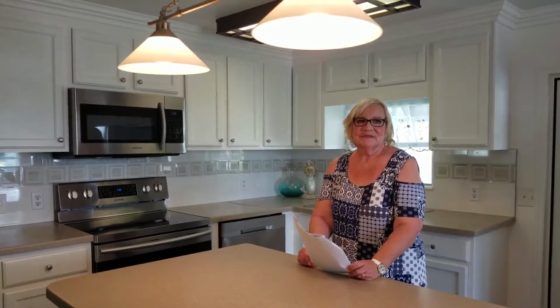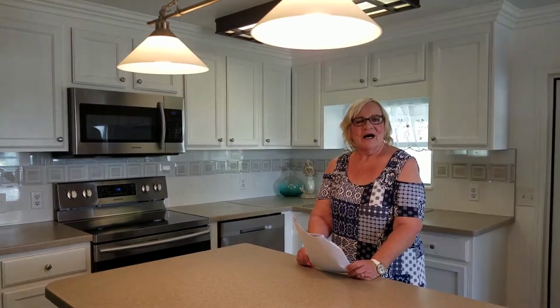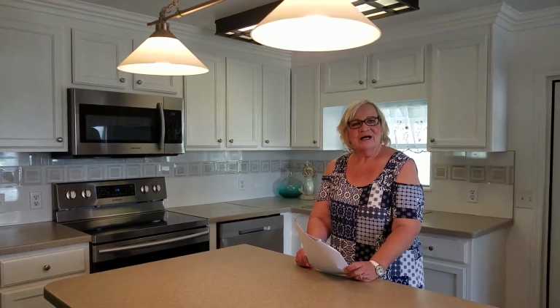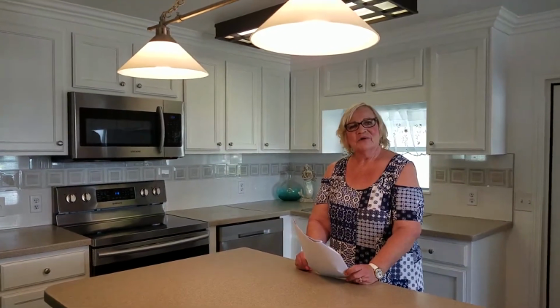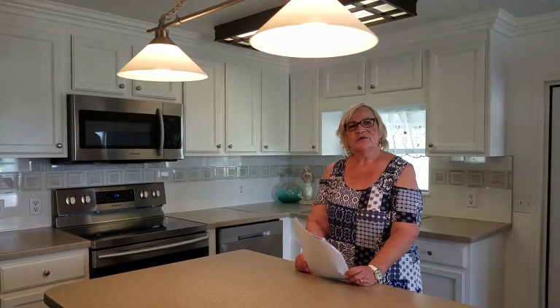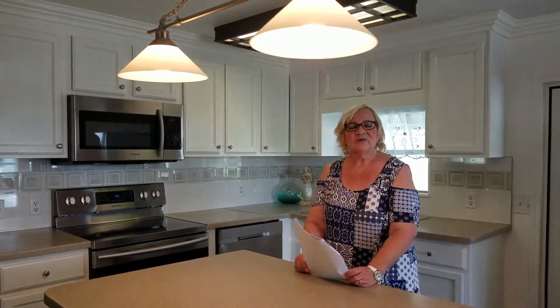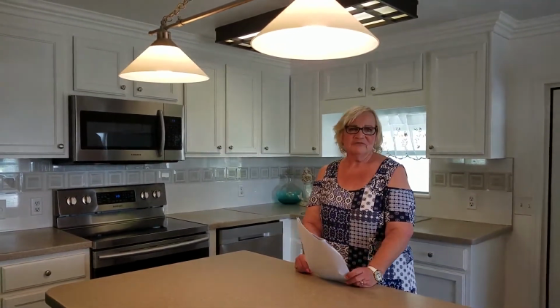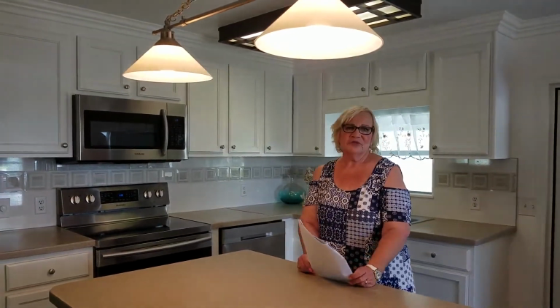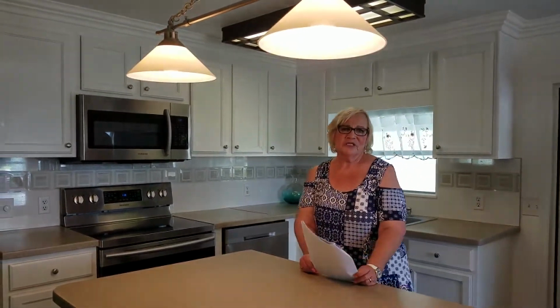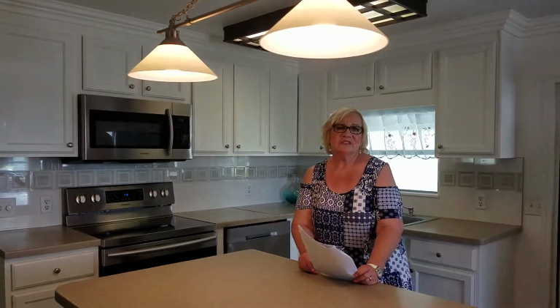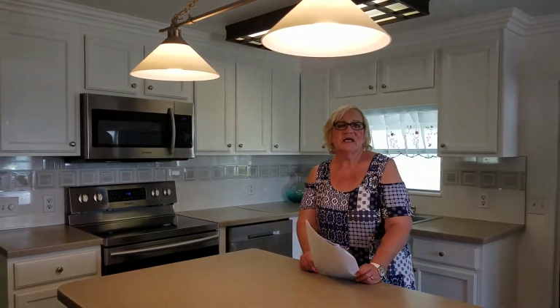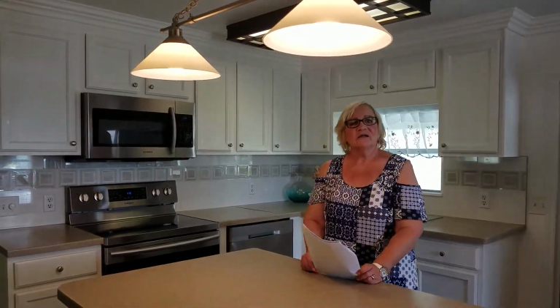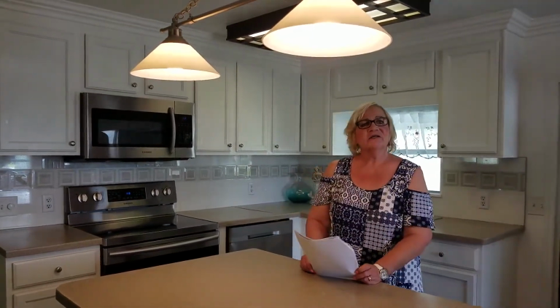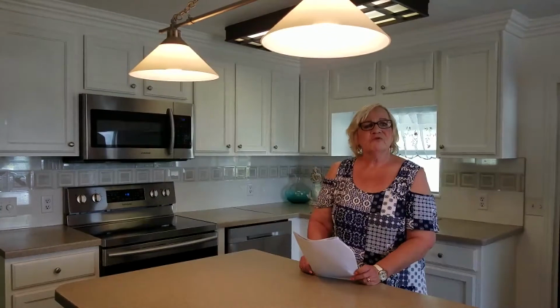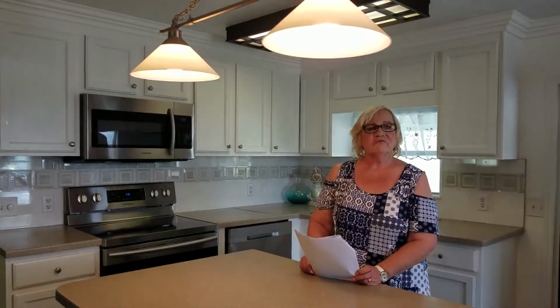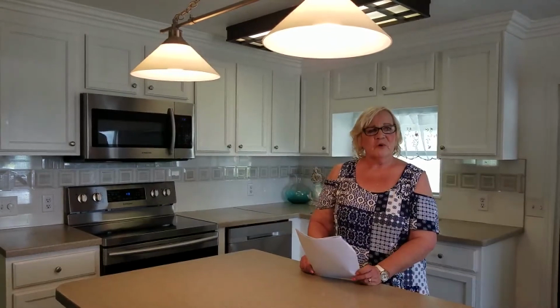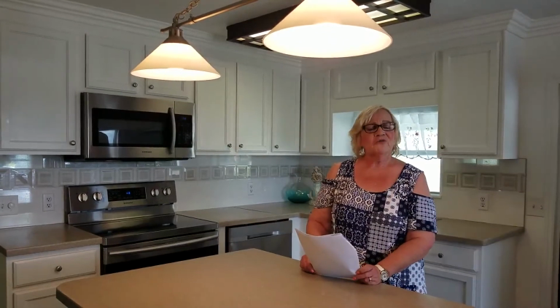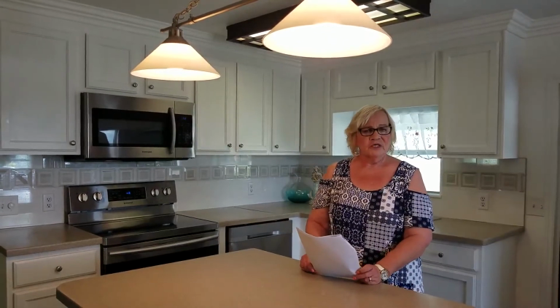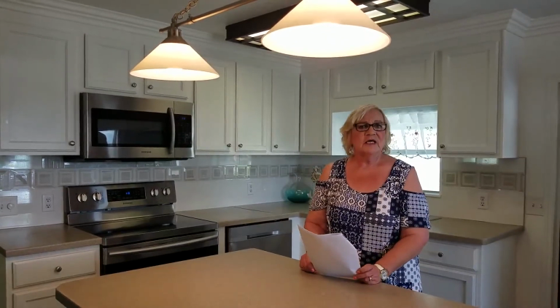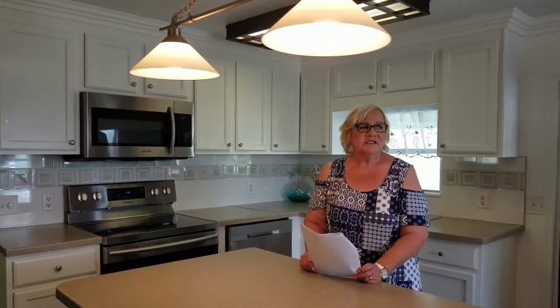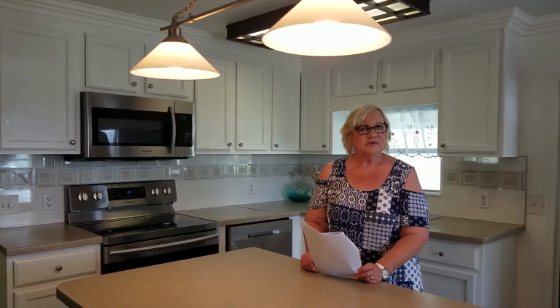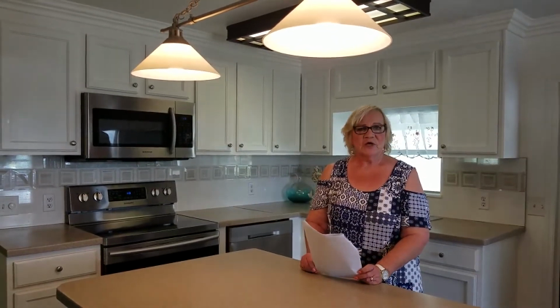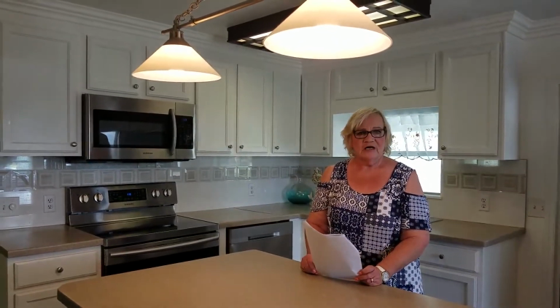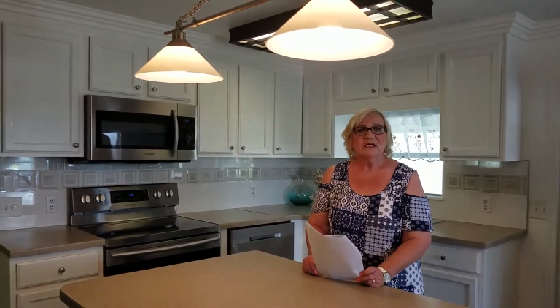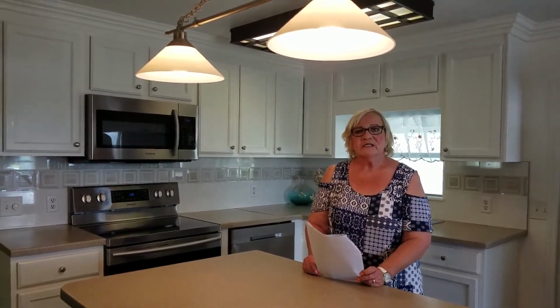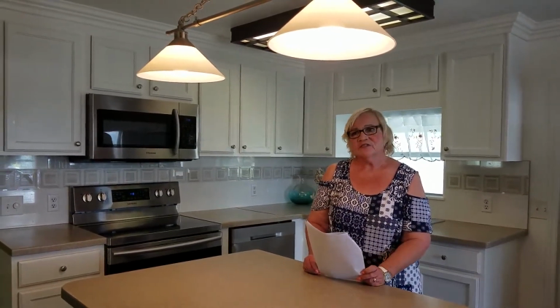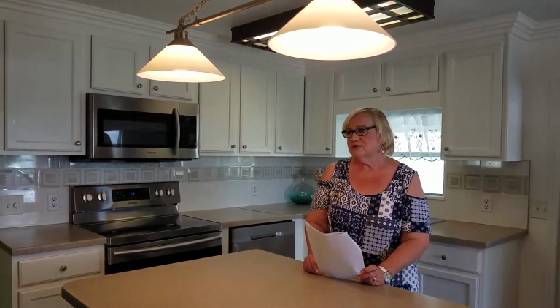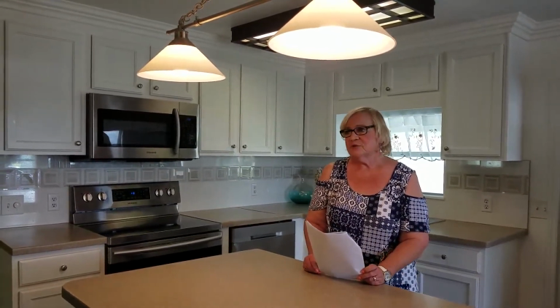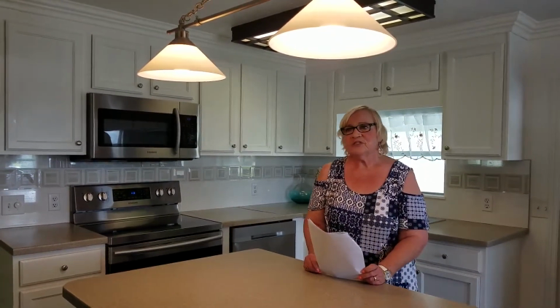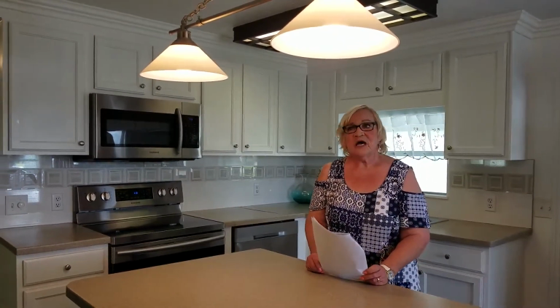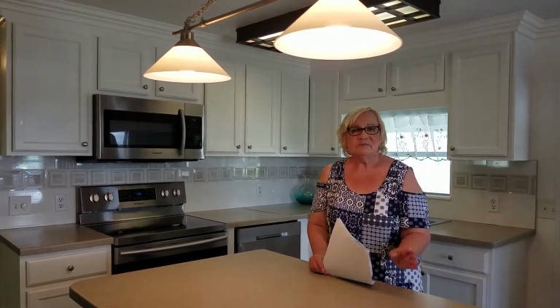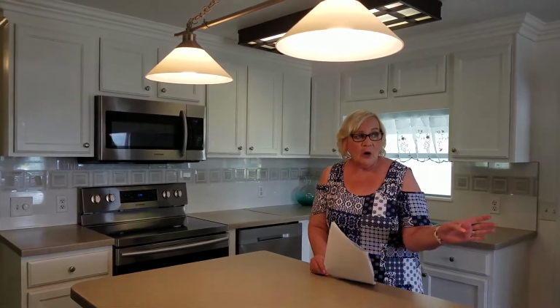Hi, Gloria Correll with My Florida Dreams. Today in Colony Cove we're at 403 Teakwood Drive. This is a cute little beach-type home.